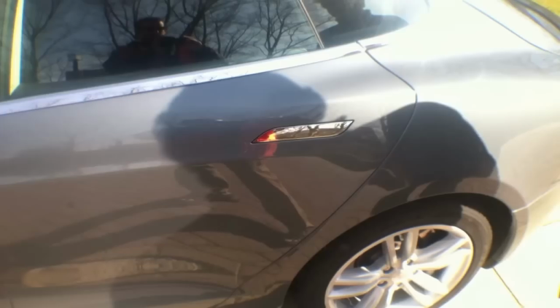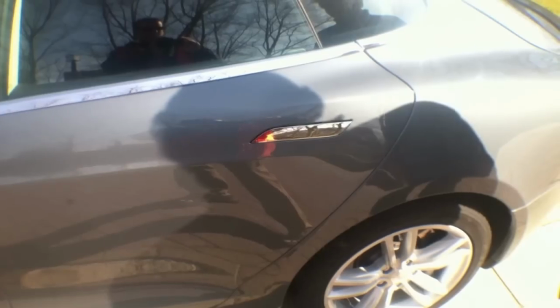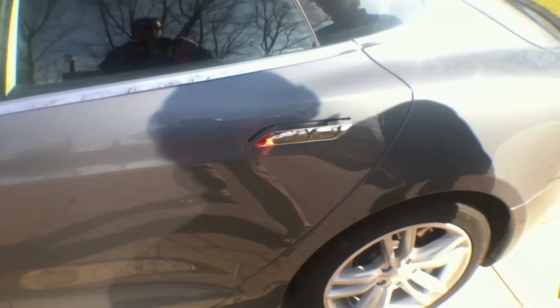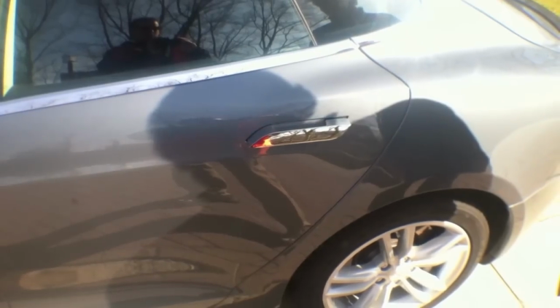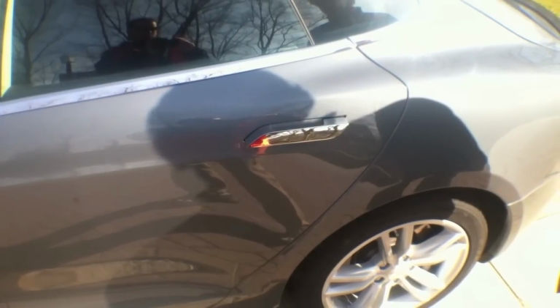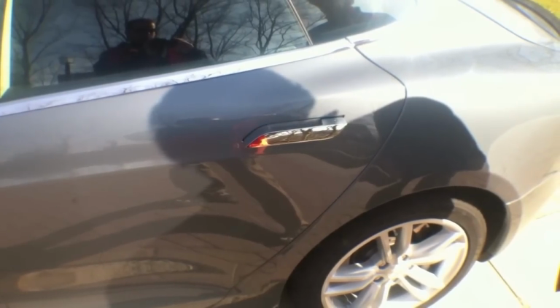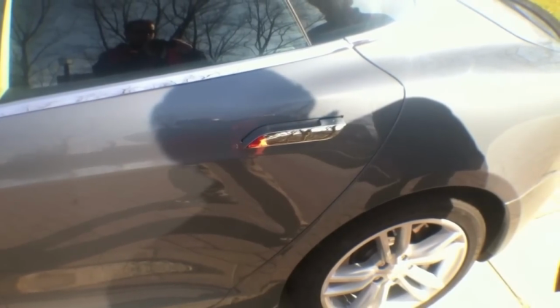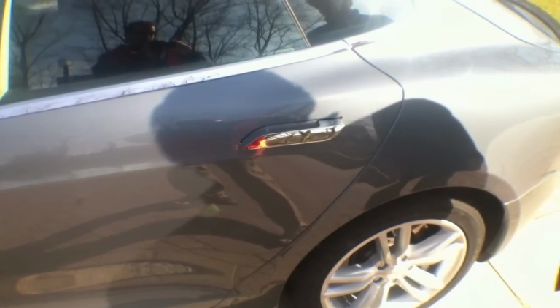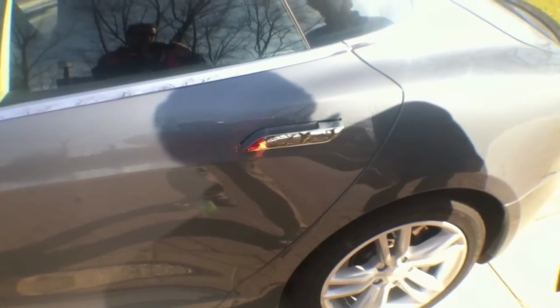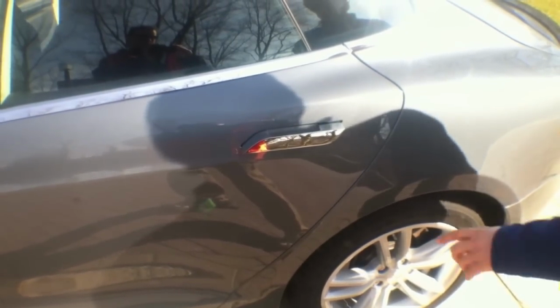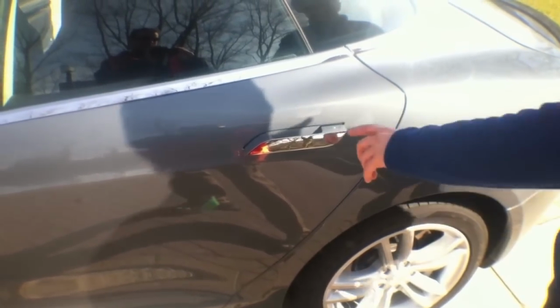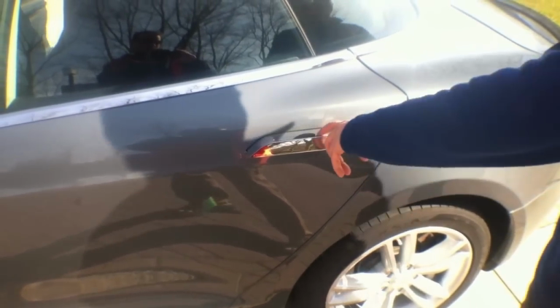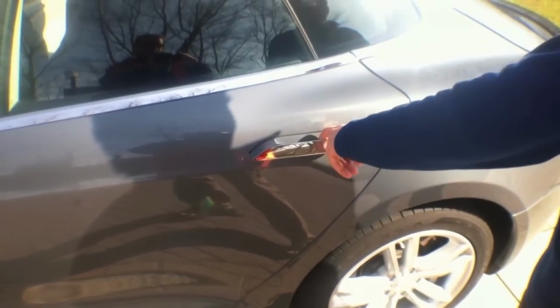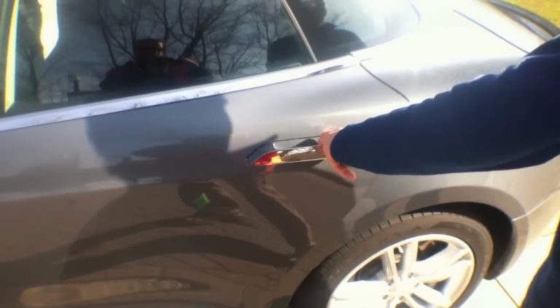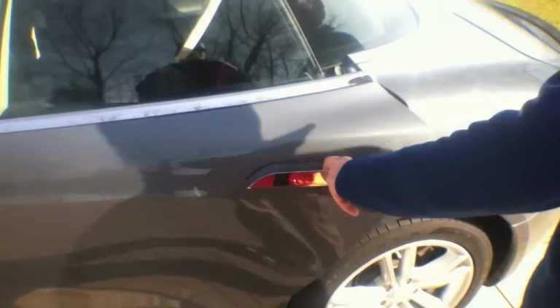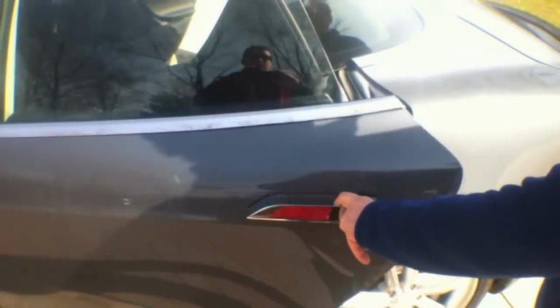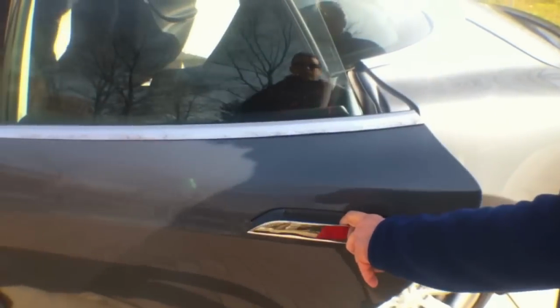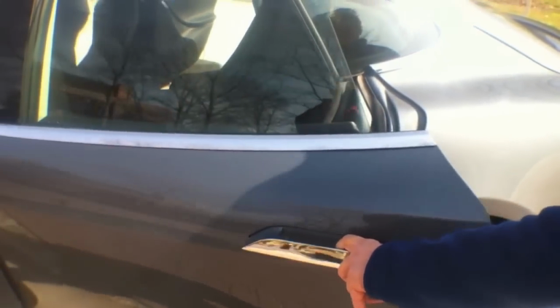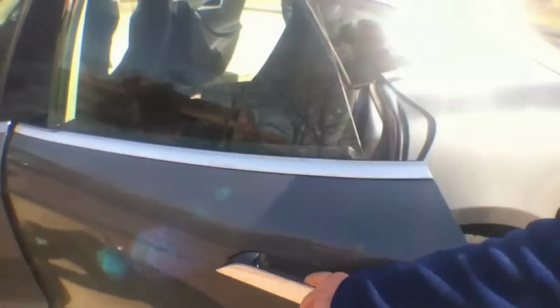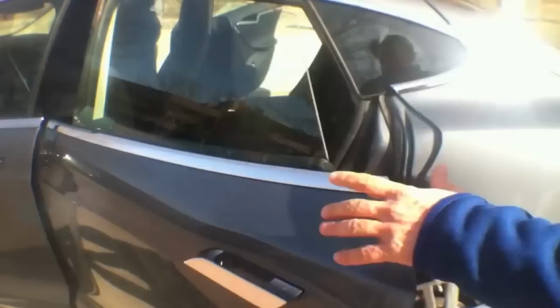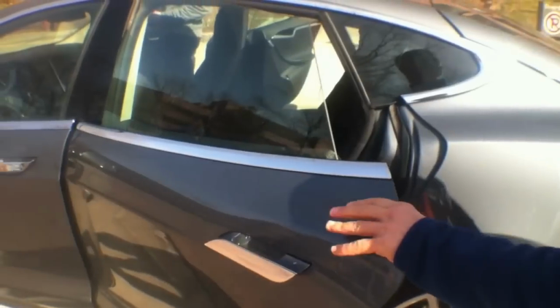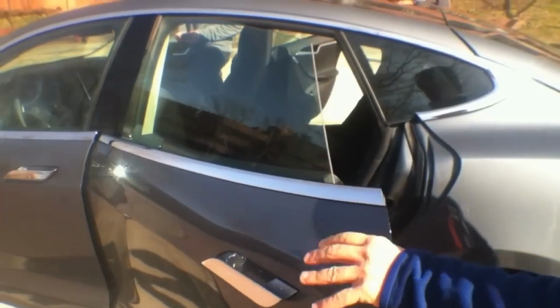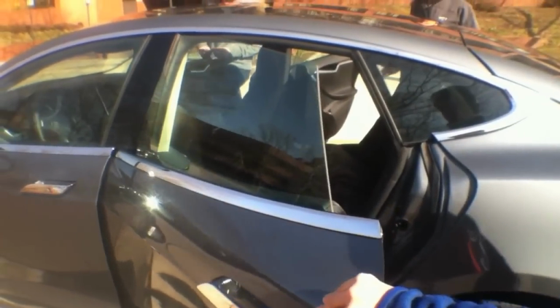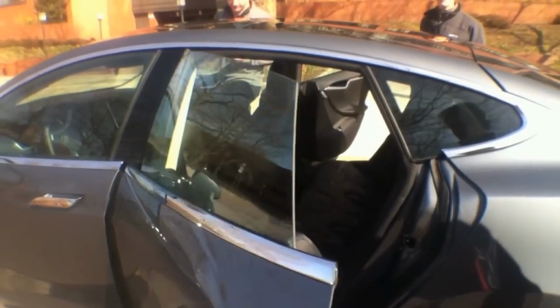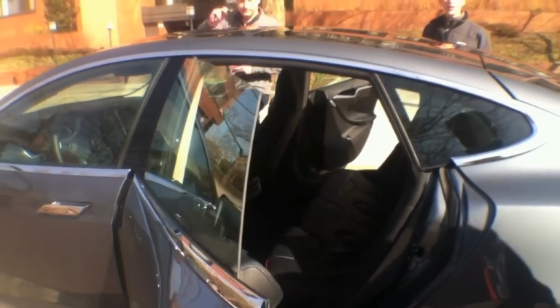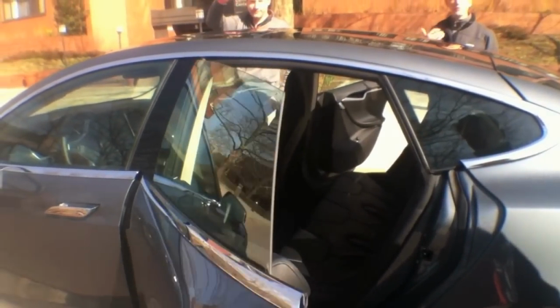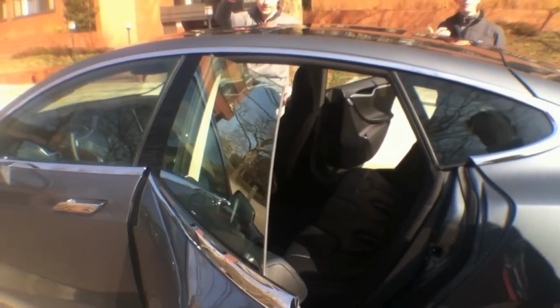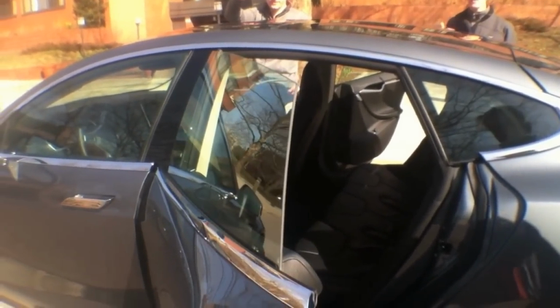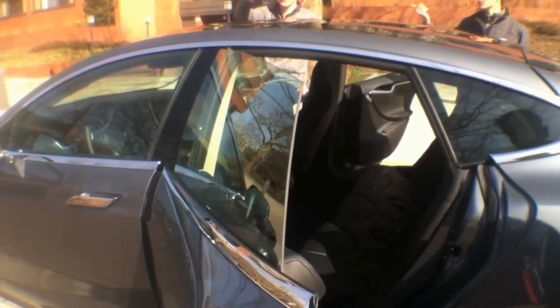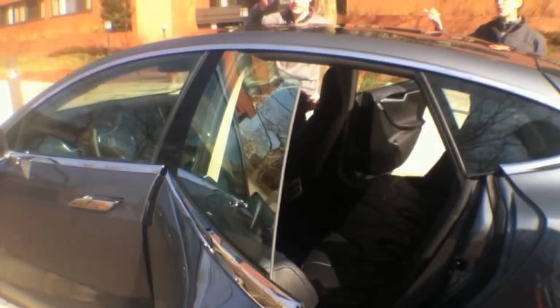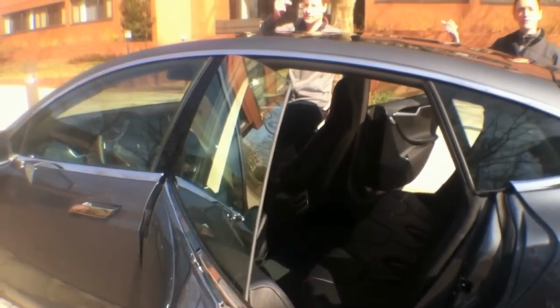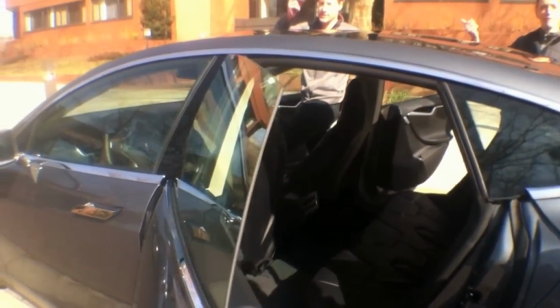How are you making it? So through the key fob. Right now you can put it on either walking up and the door handles will present themselves, or through the key fob.